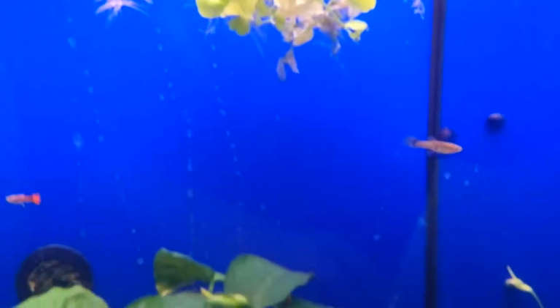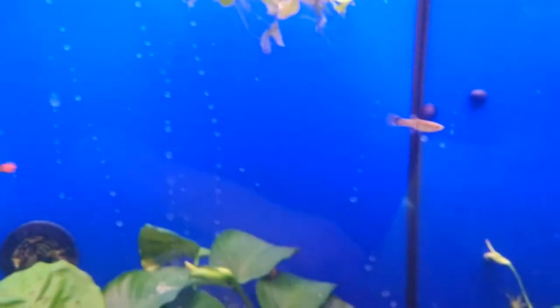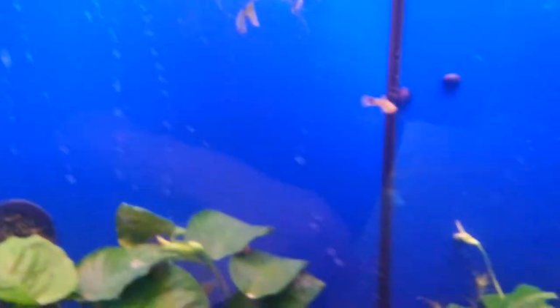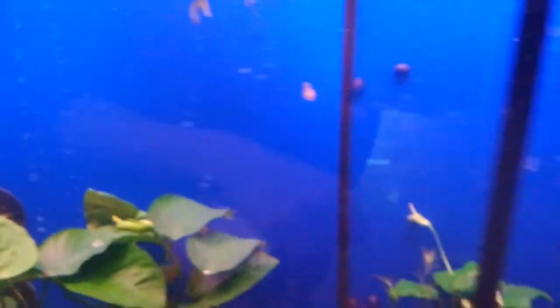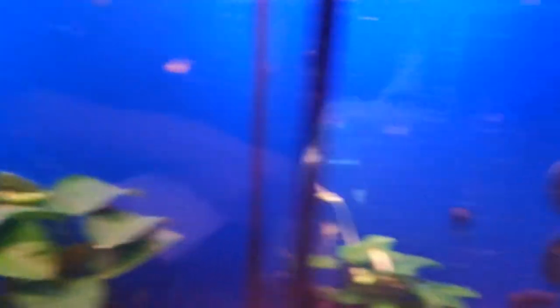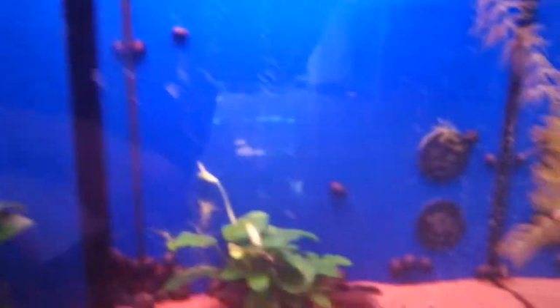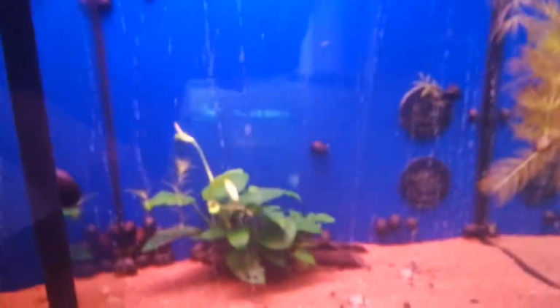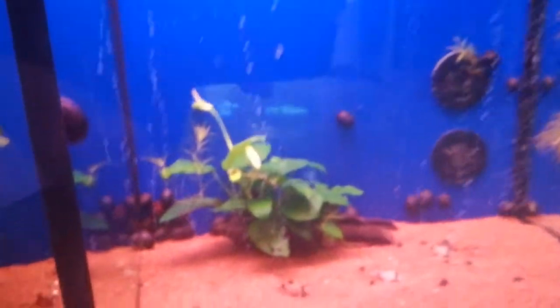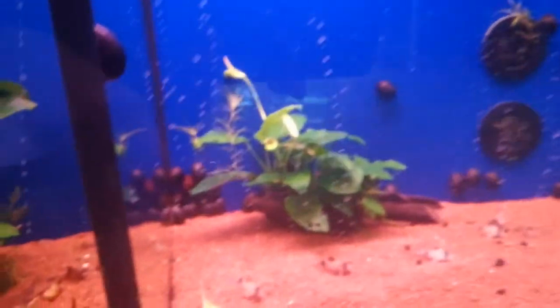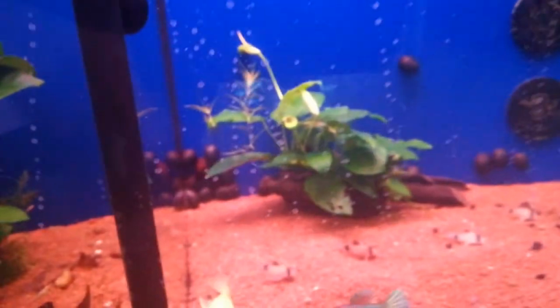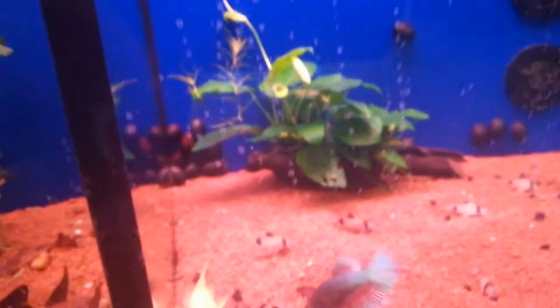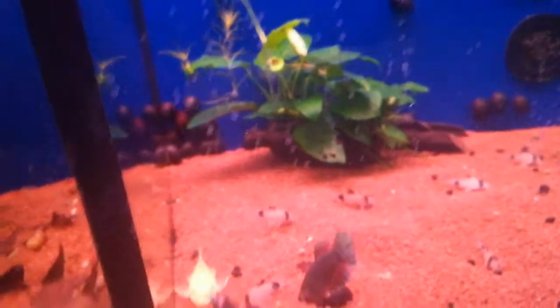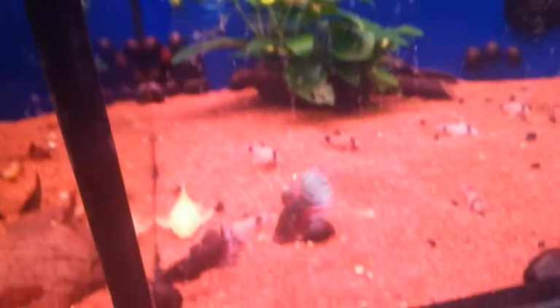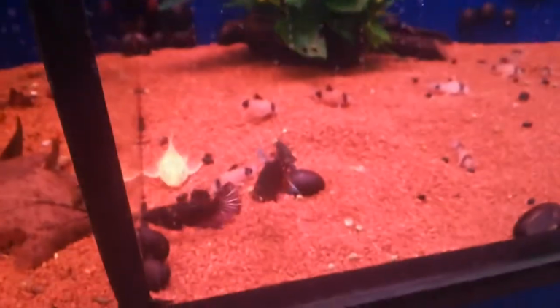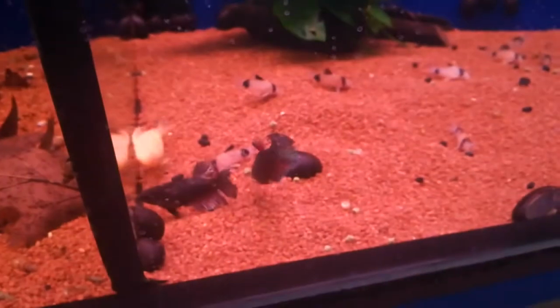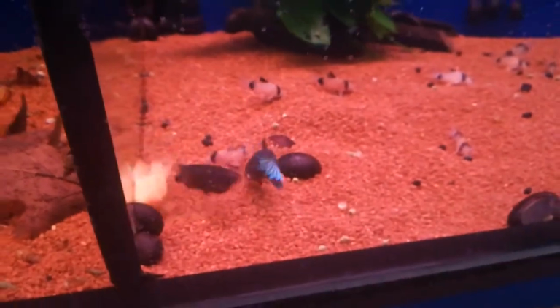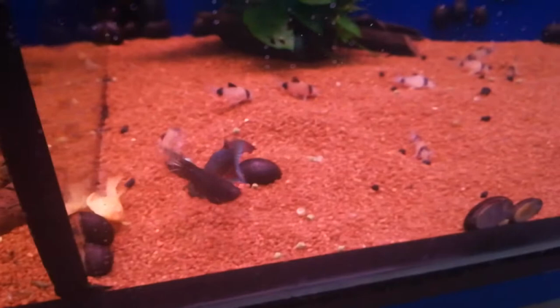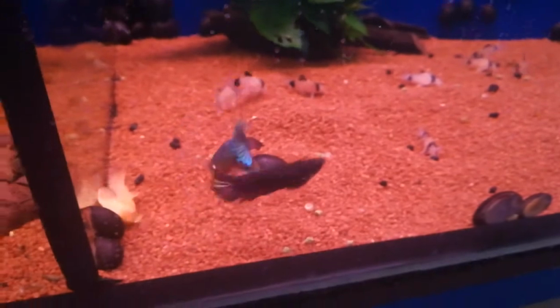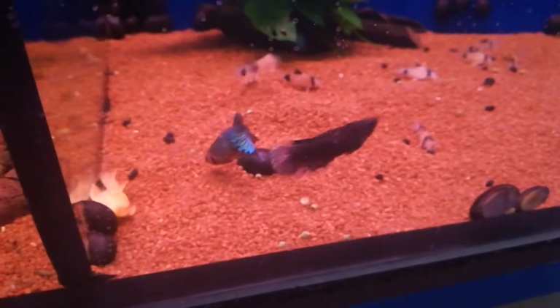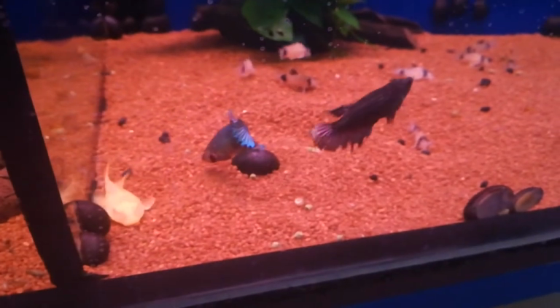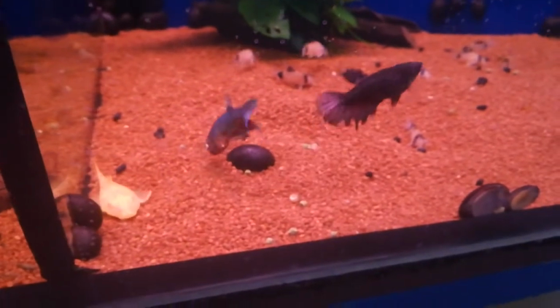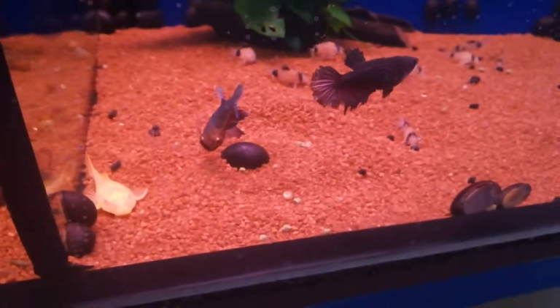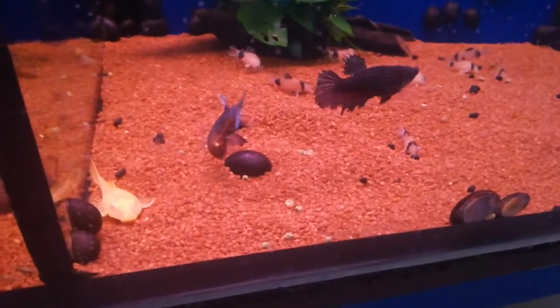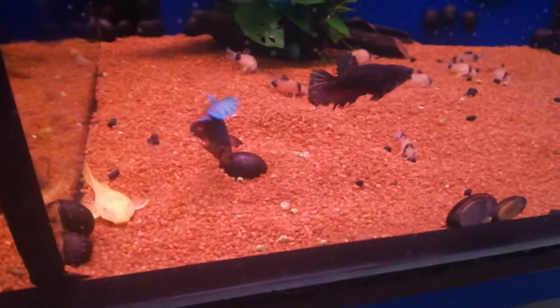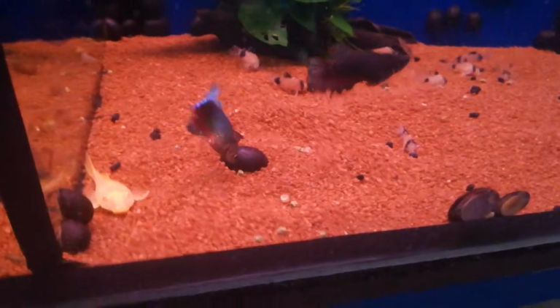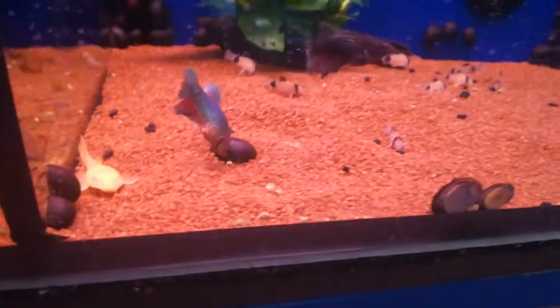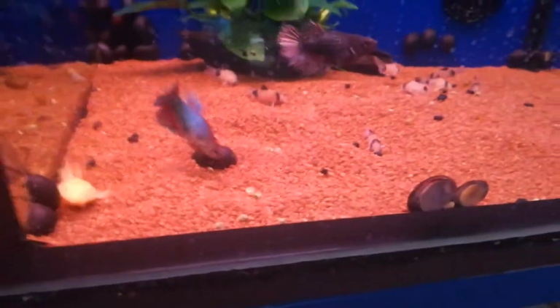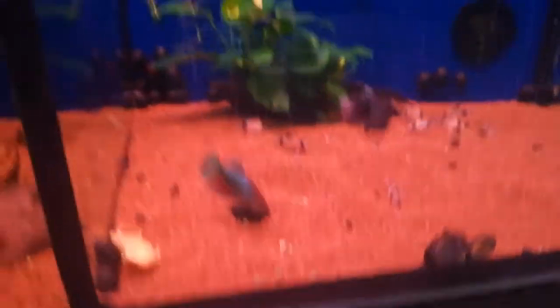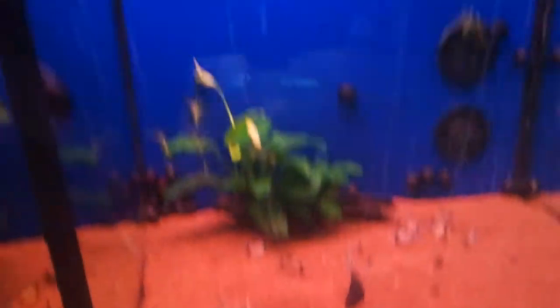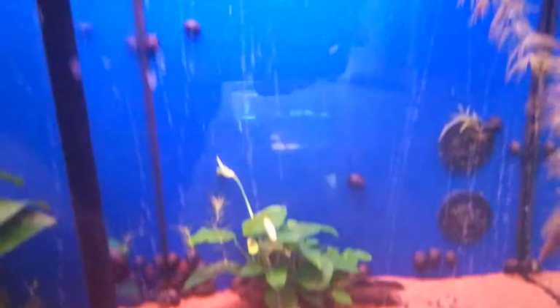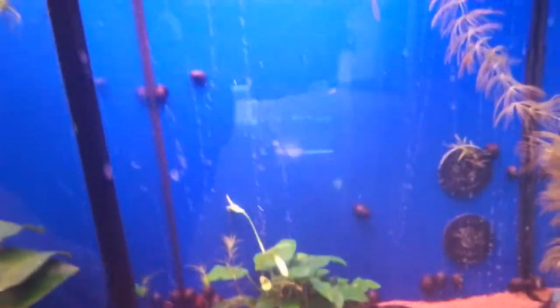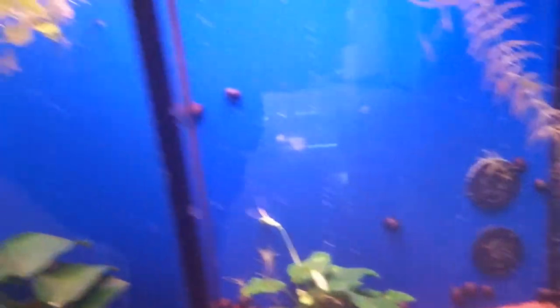Really beautiful. Down here some panda corydoras and even more bettas and an albino pleco.